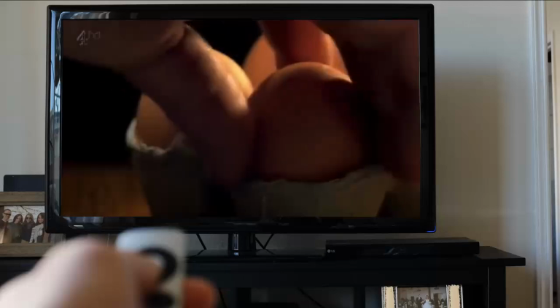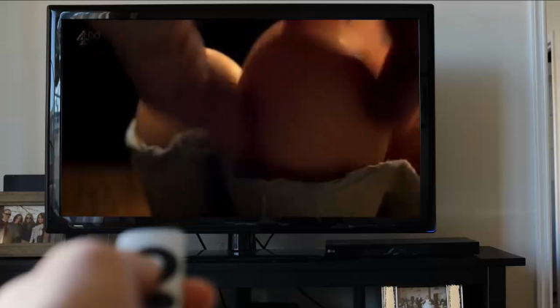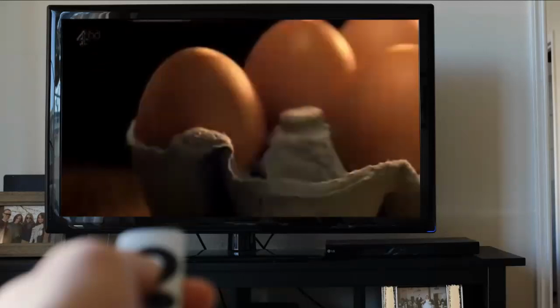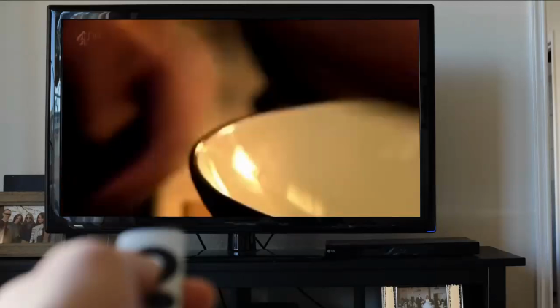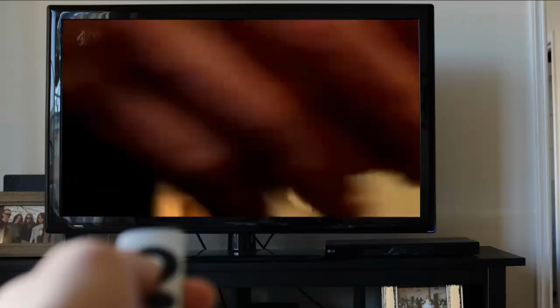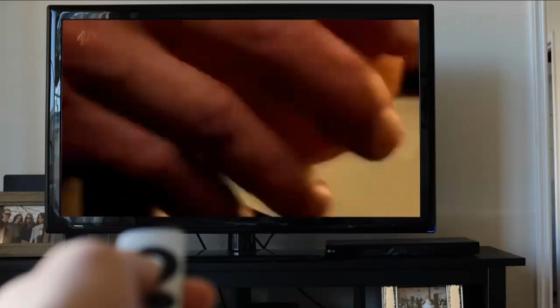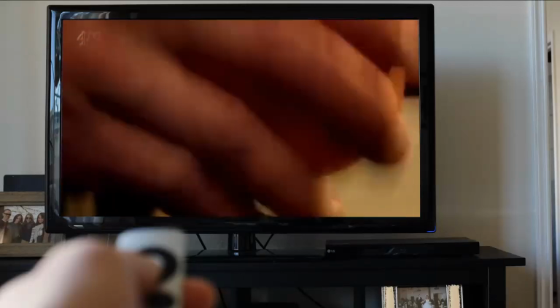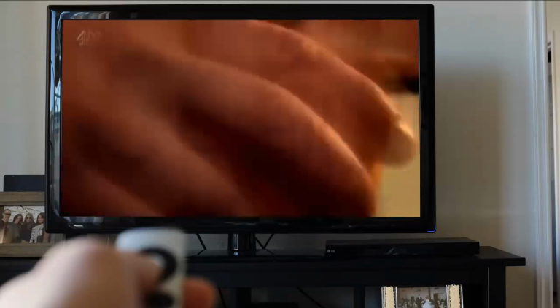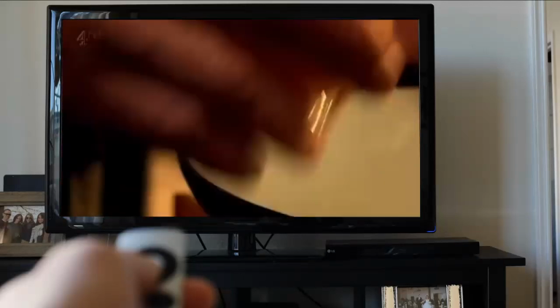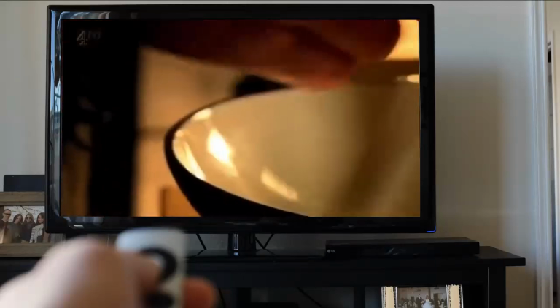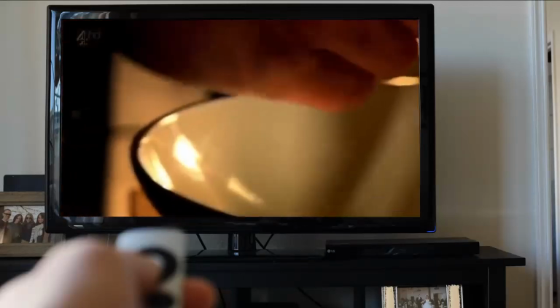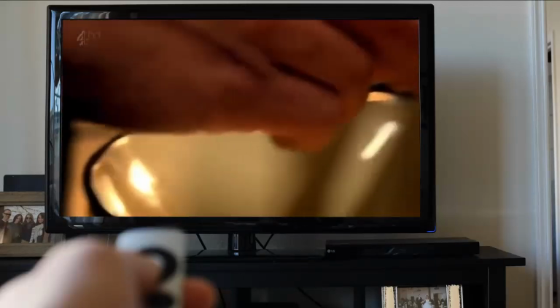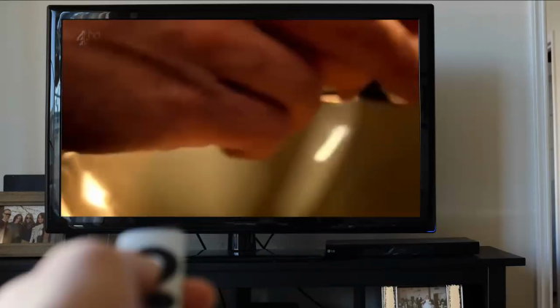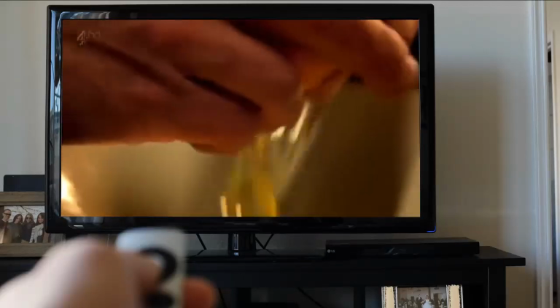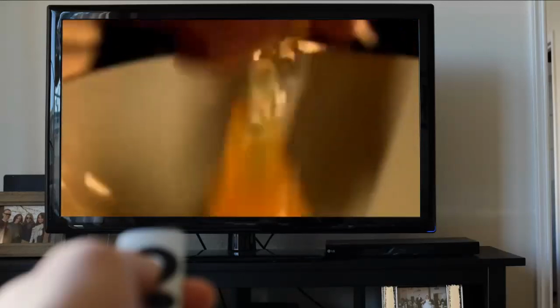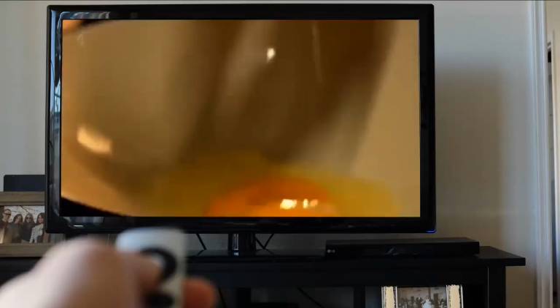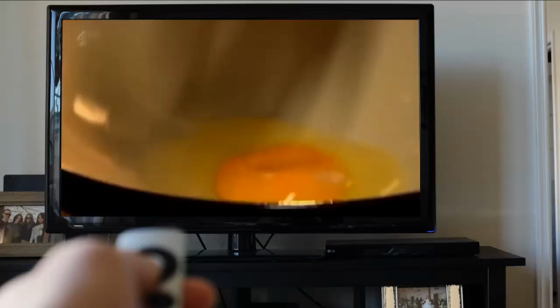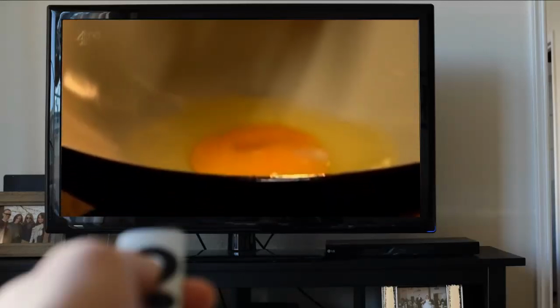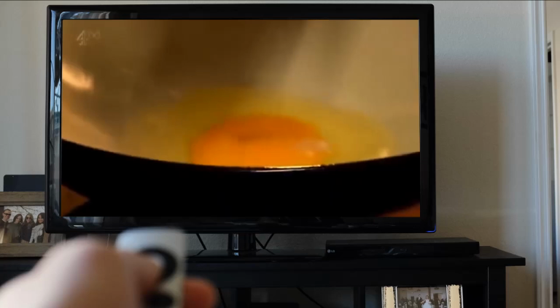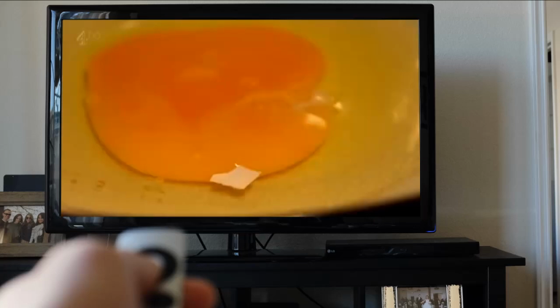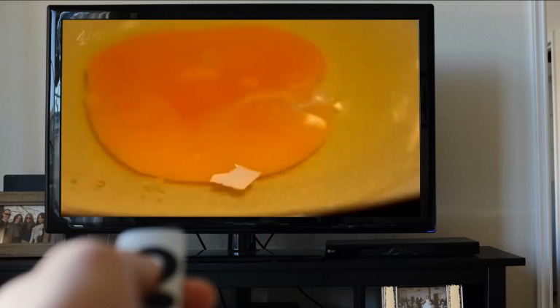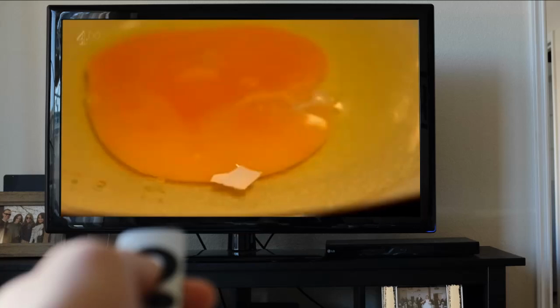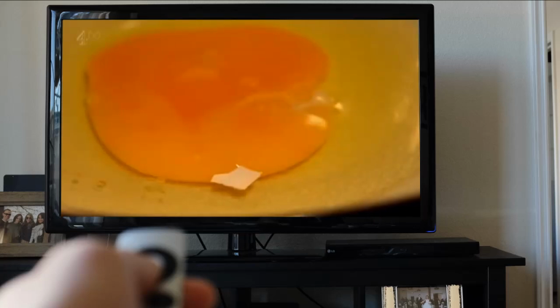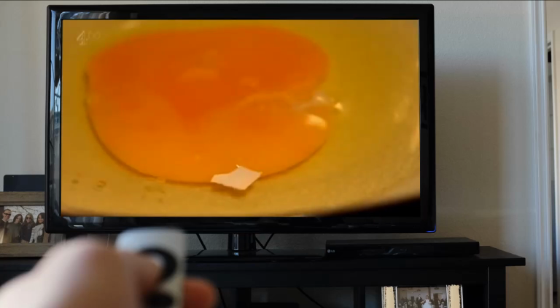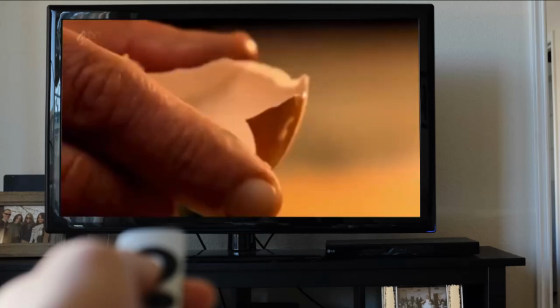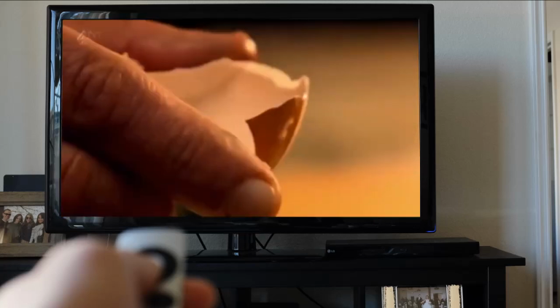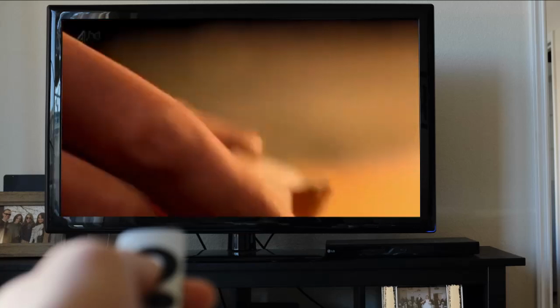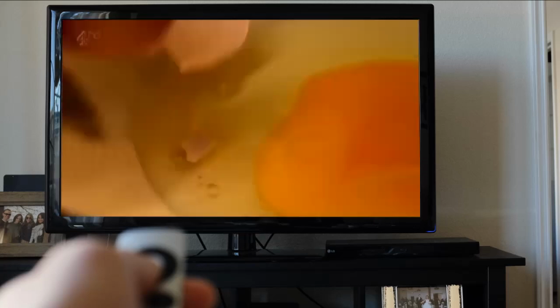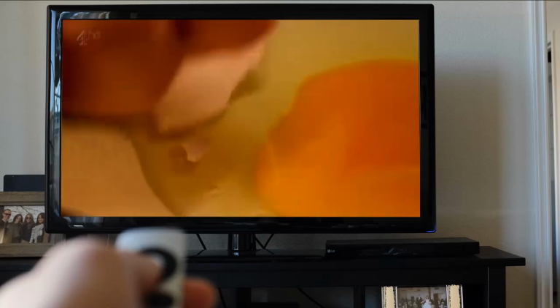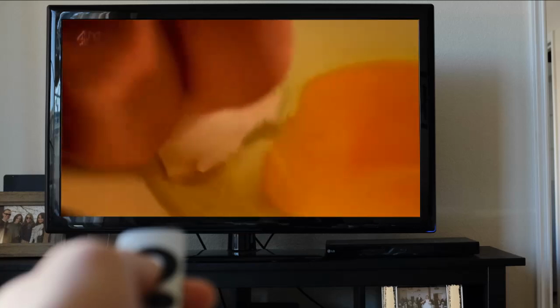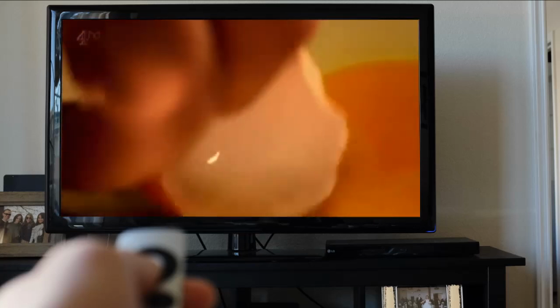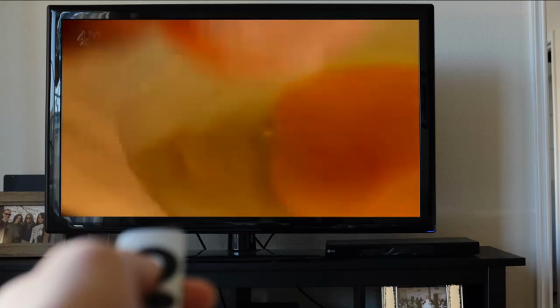If a small piece of shell goes into the bowl when you're cracking eggs, my tip for removing it is to simply use a larger piece of shell to fish it out. It works like magic.